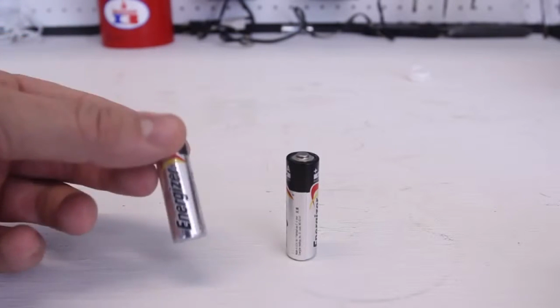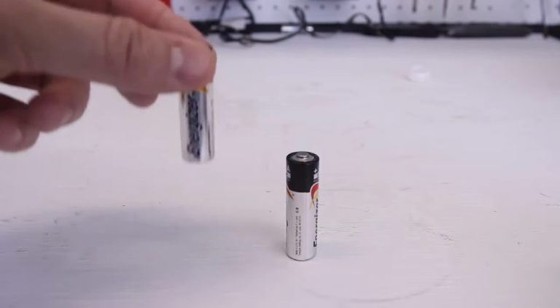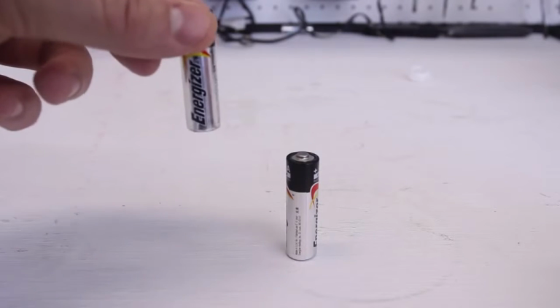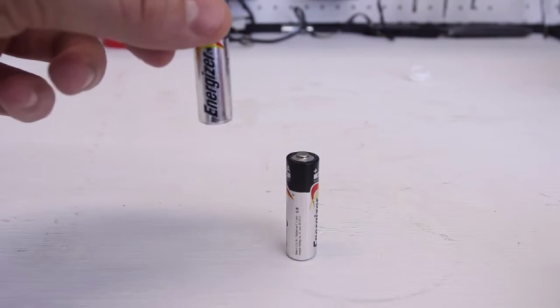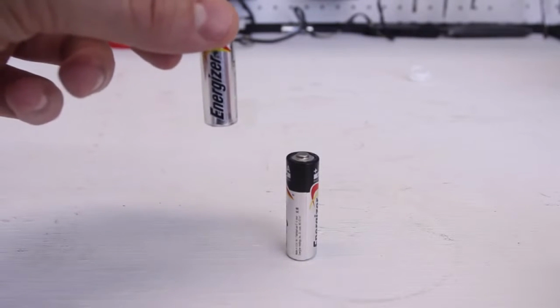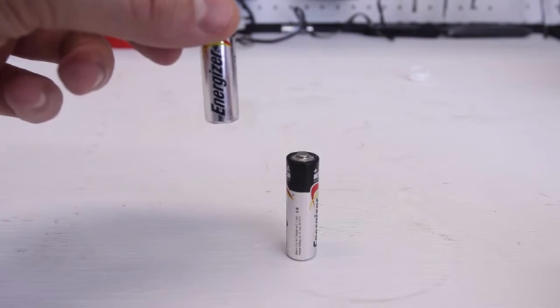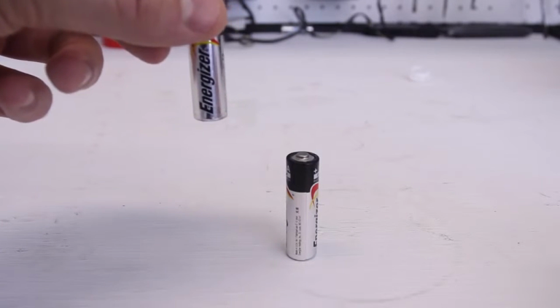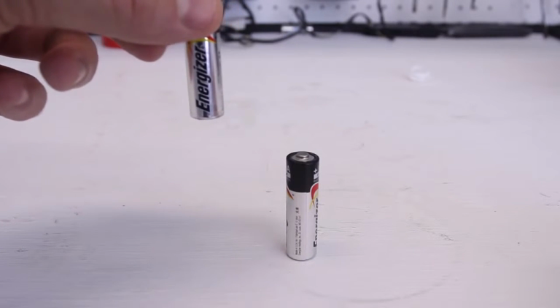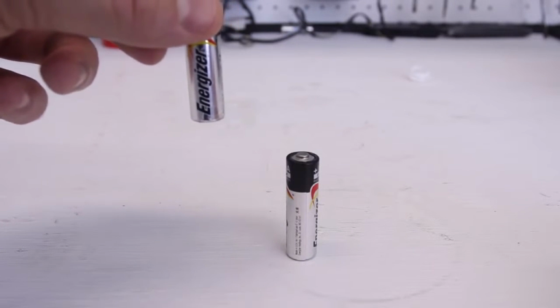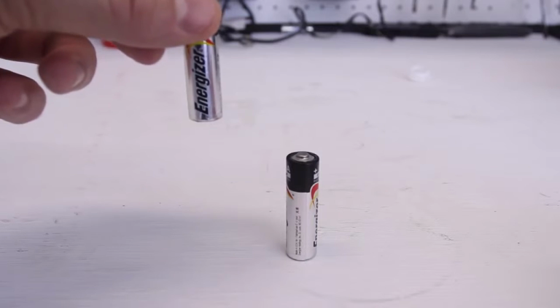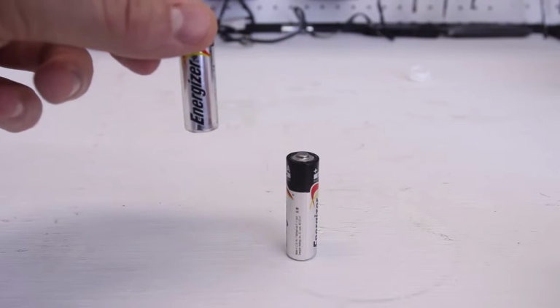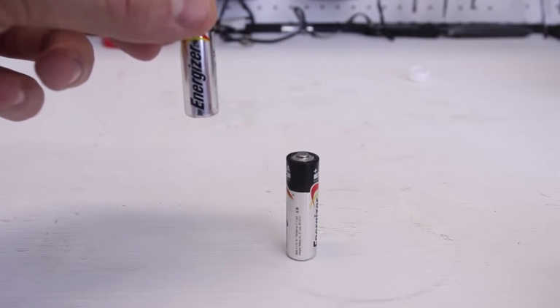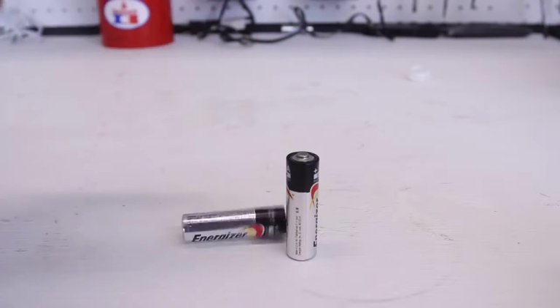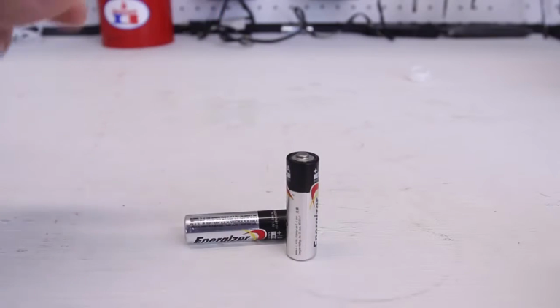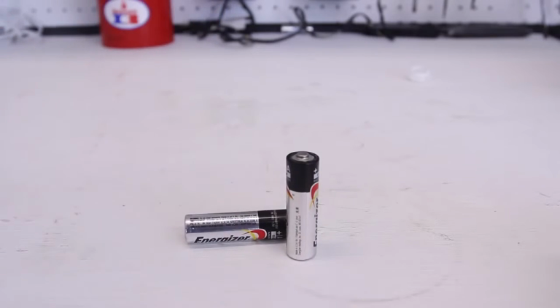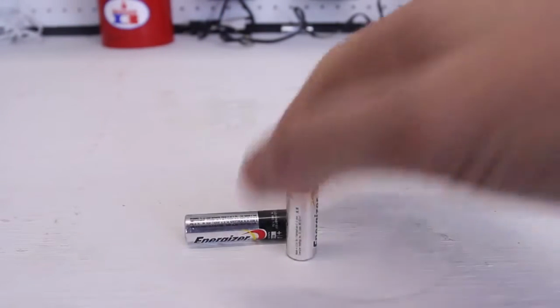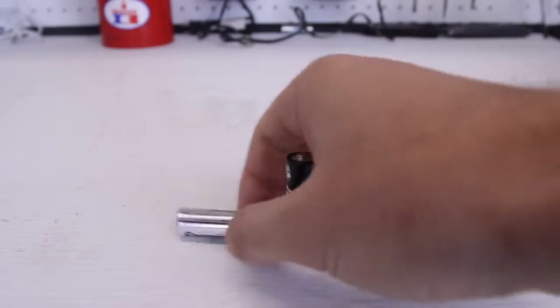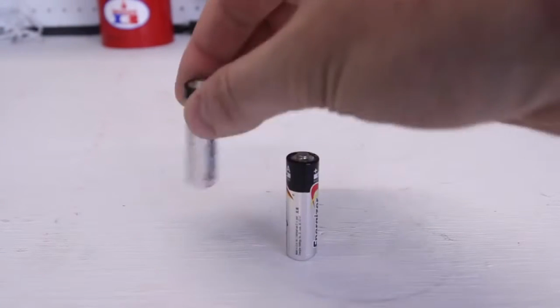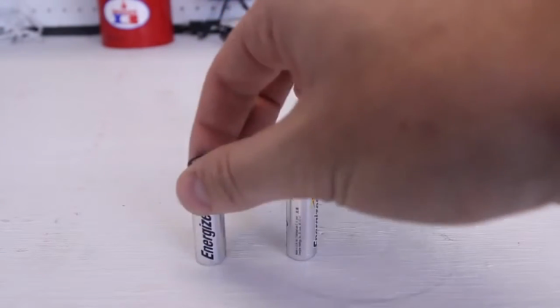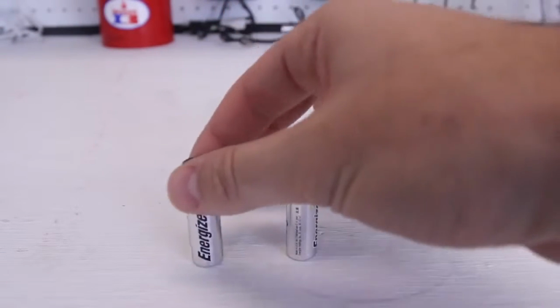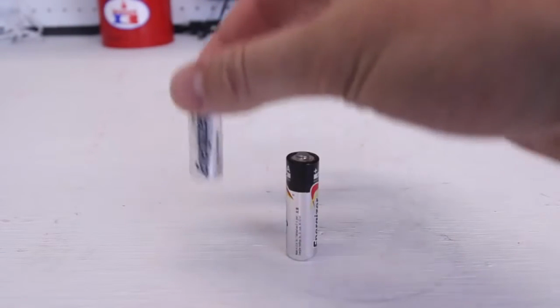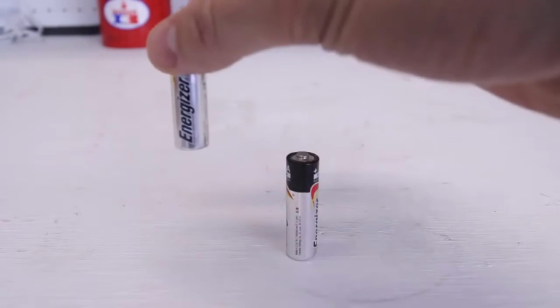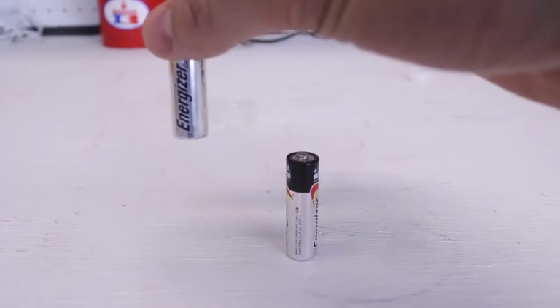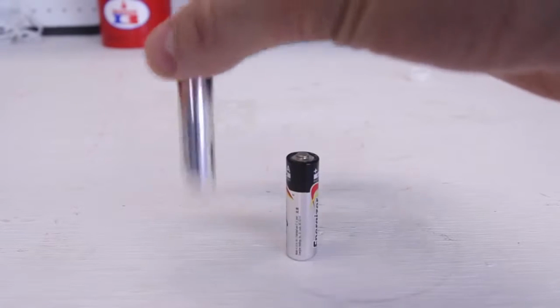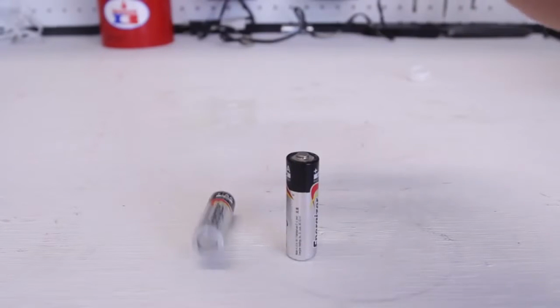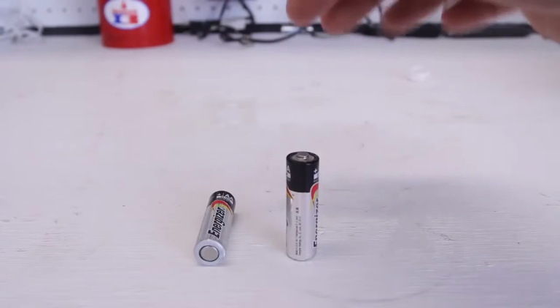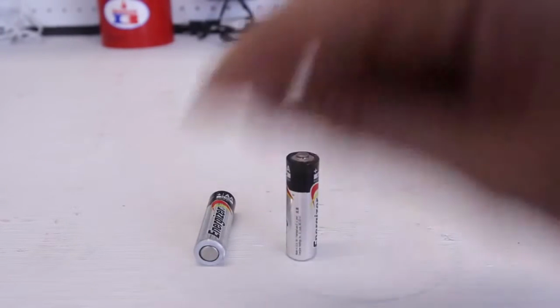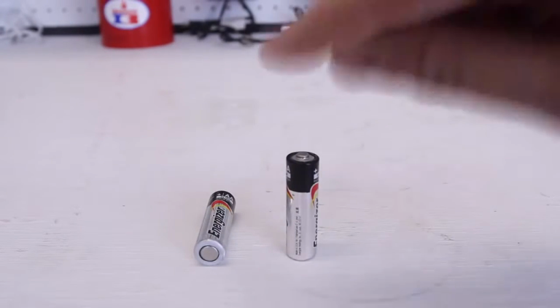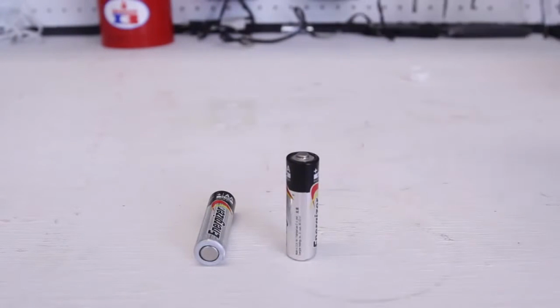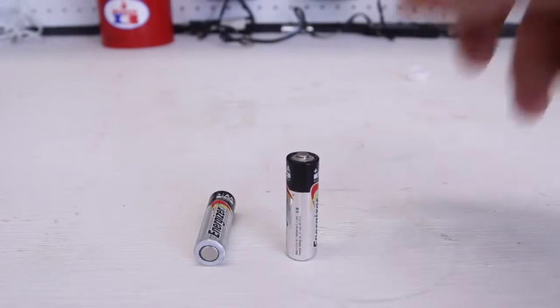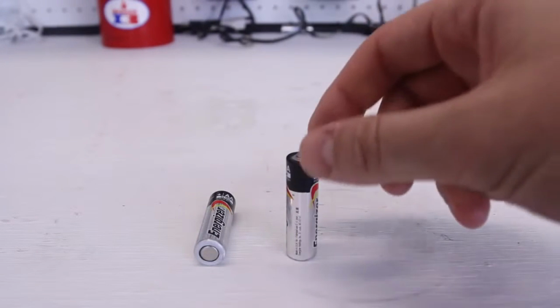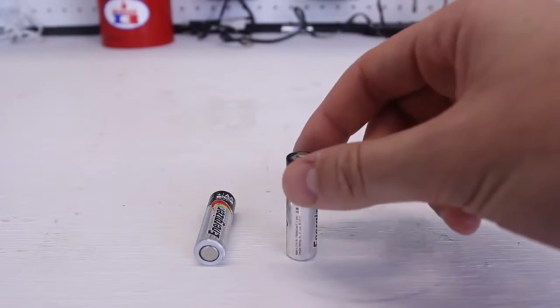But this one is dead. What happens when we drop the dead one? You see, it bounces up. Let's try this again — you see, it's like bum bum bum bum bum, bouncing.